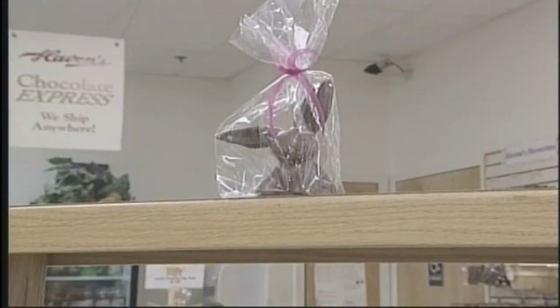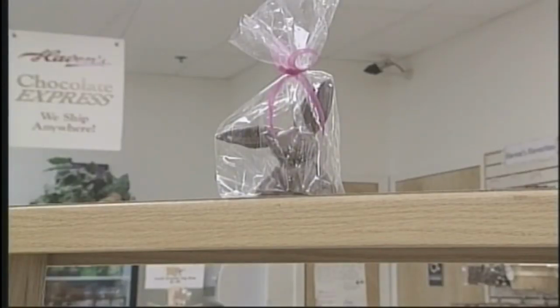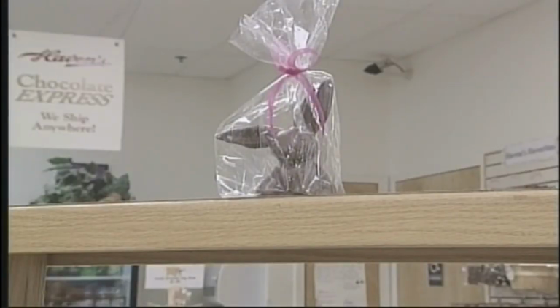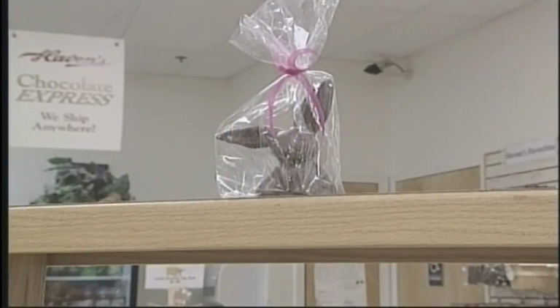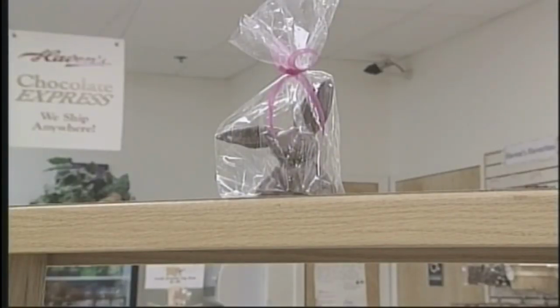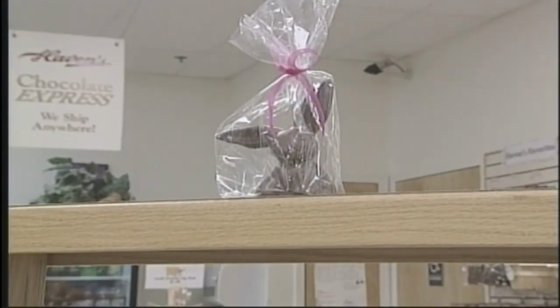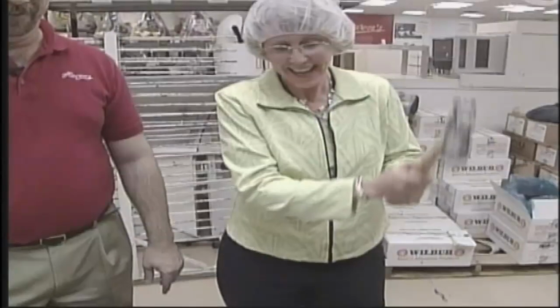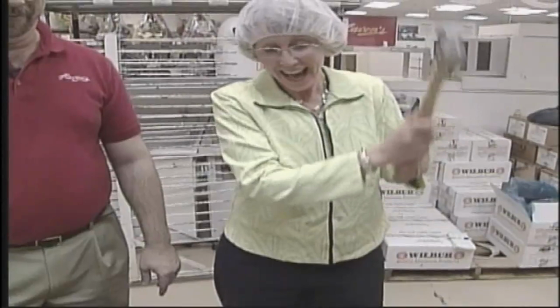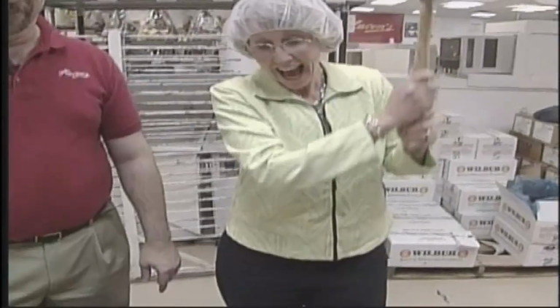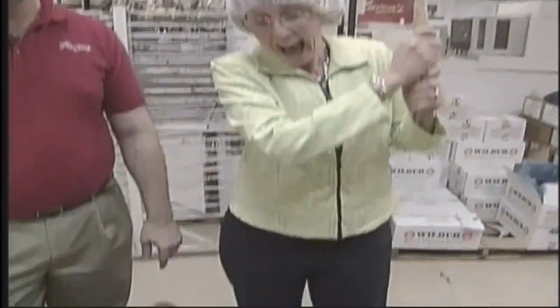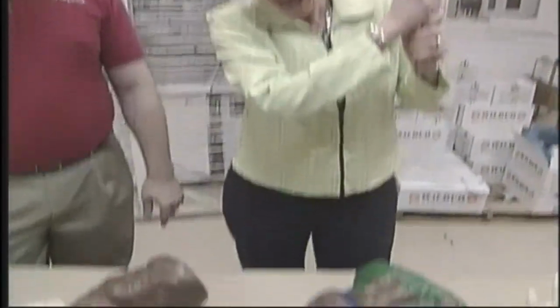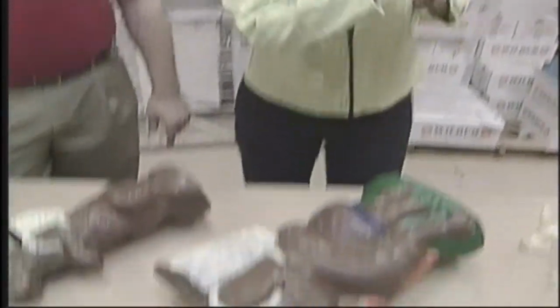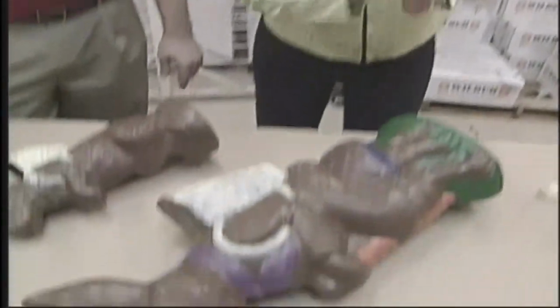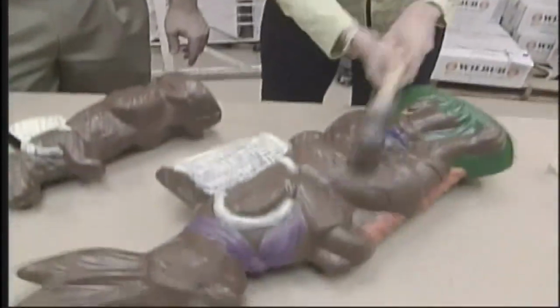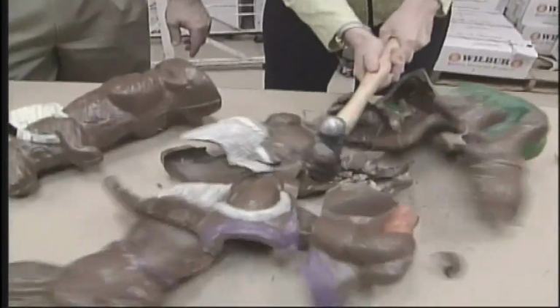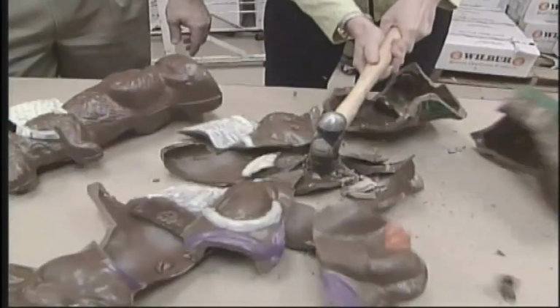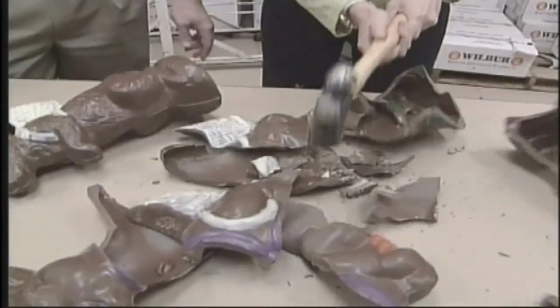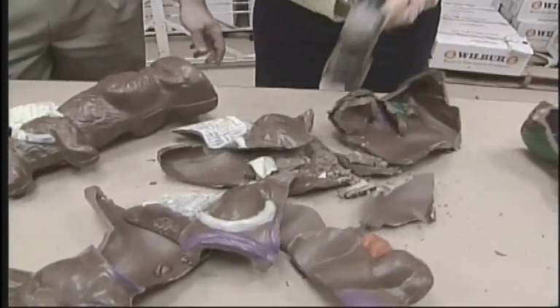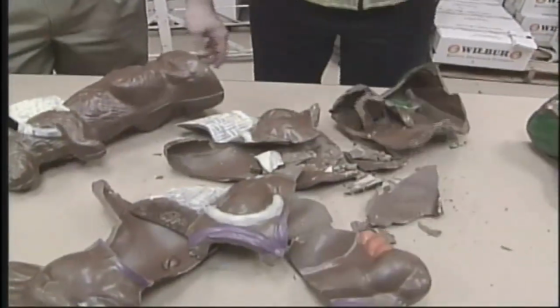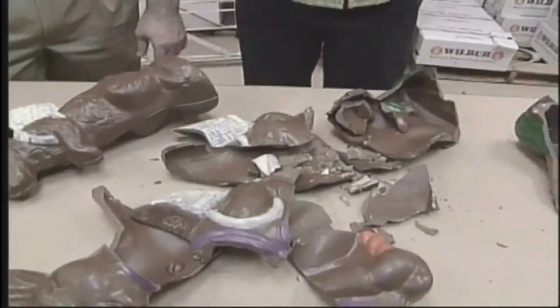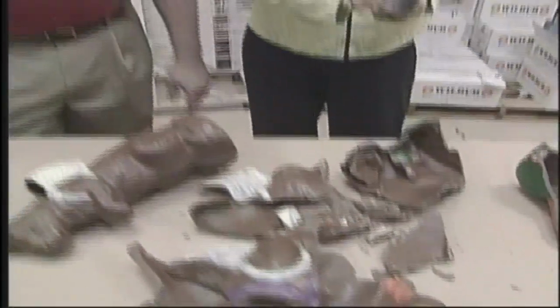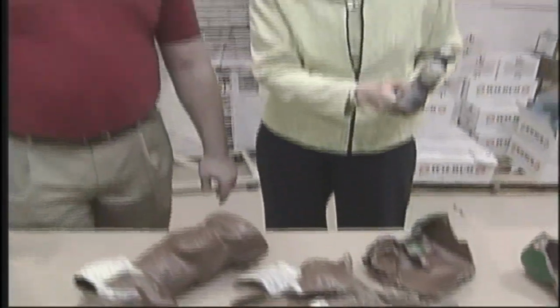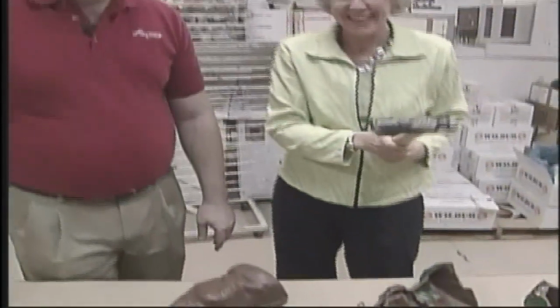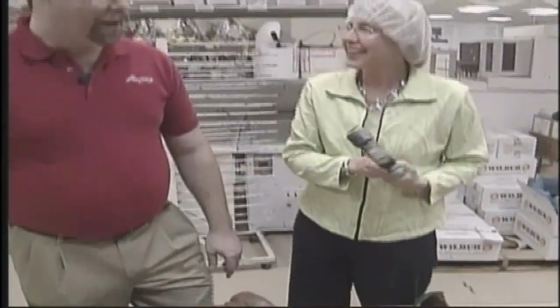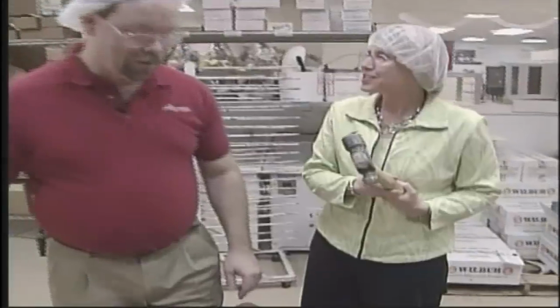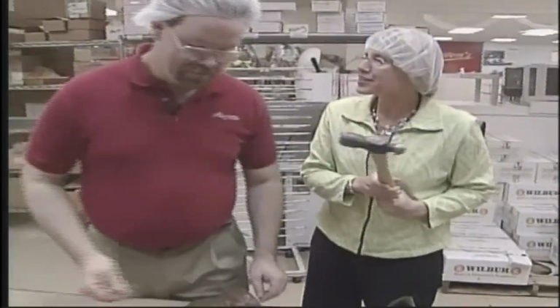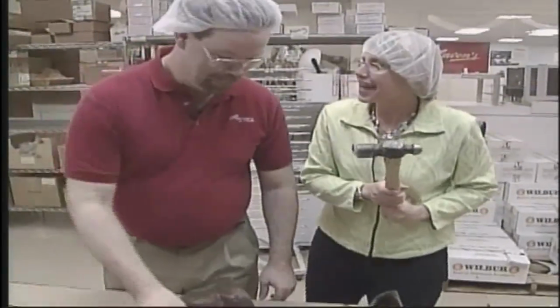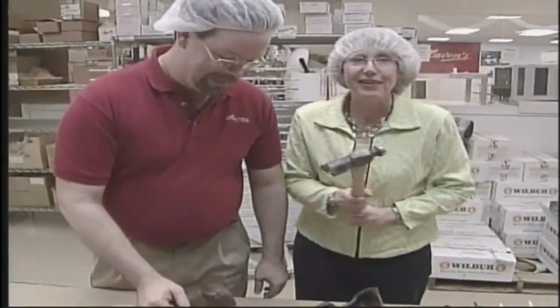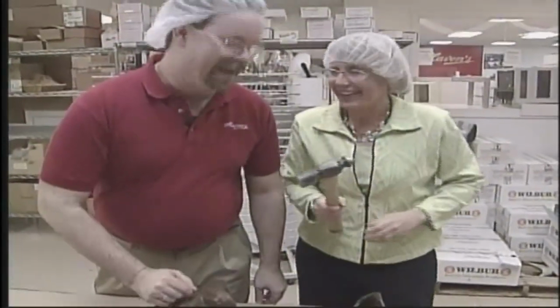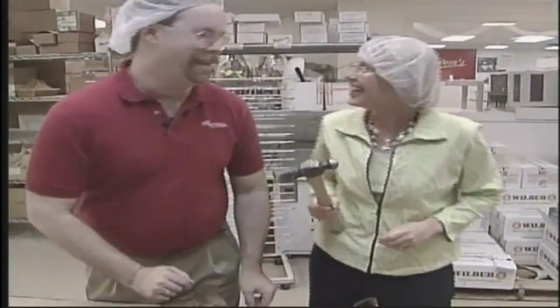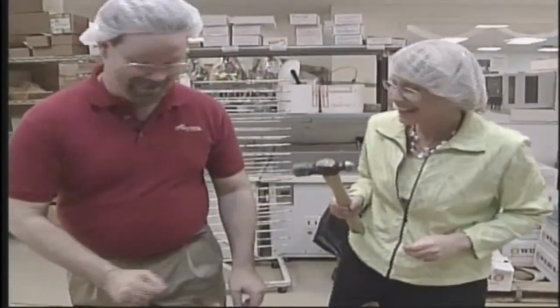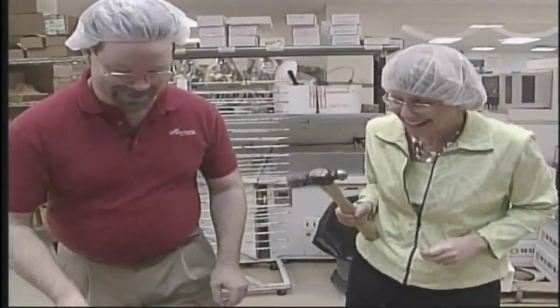All I can say is, you better look pretty, little bunny. Your days on the candy store shelf are numbered. In Westbrook, Maine, Amy Sinclair, NECN.